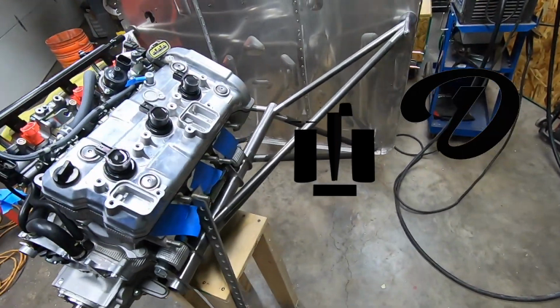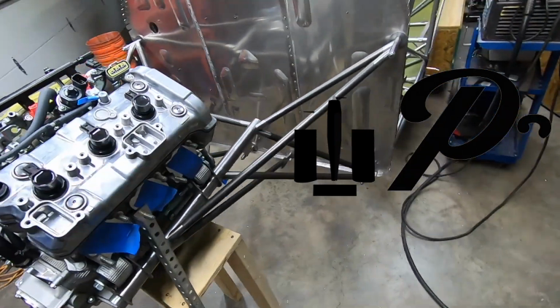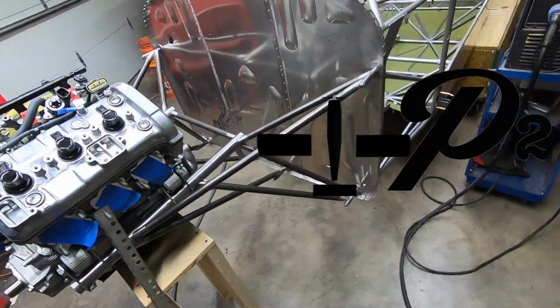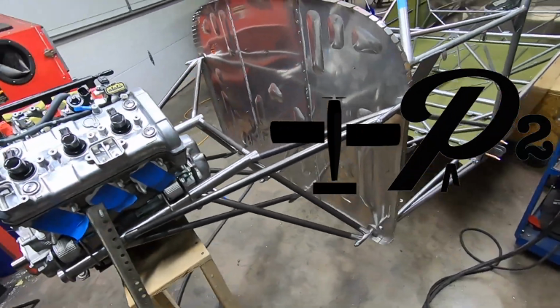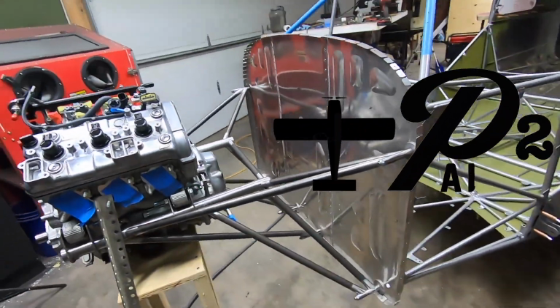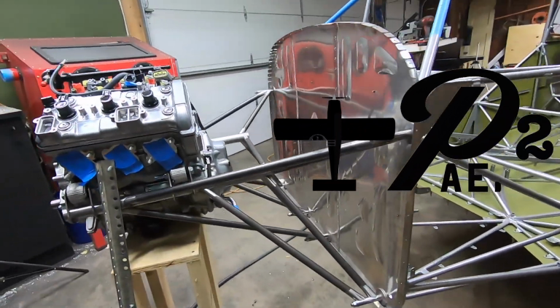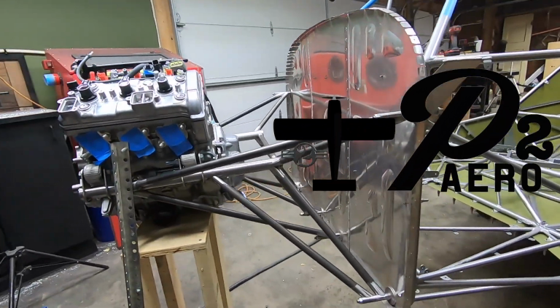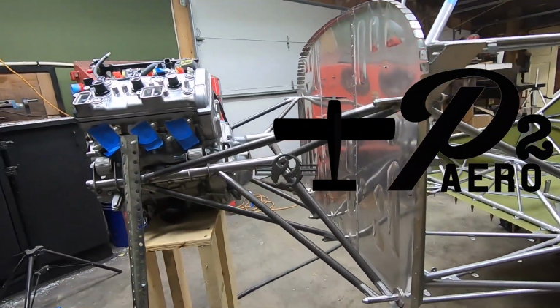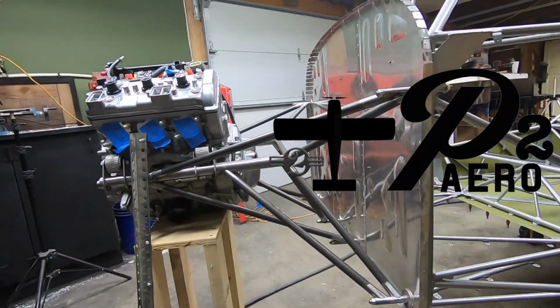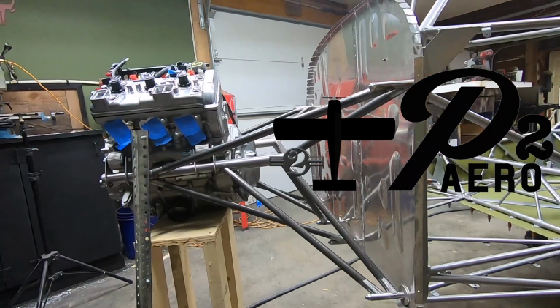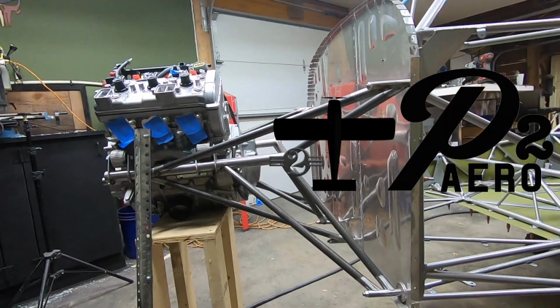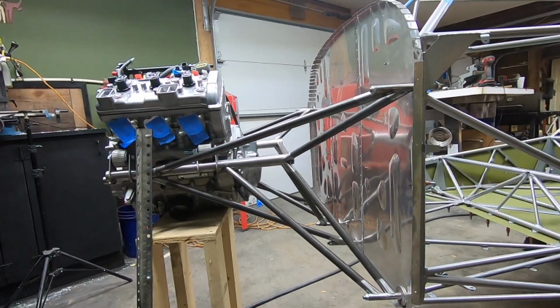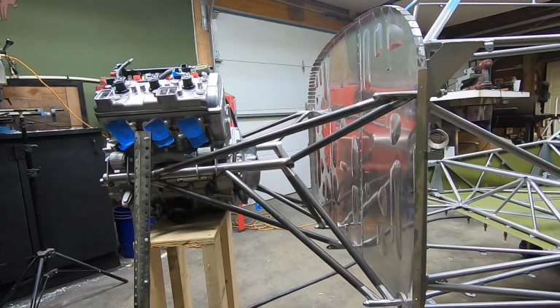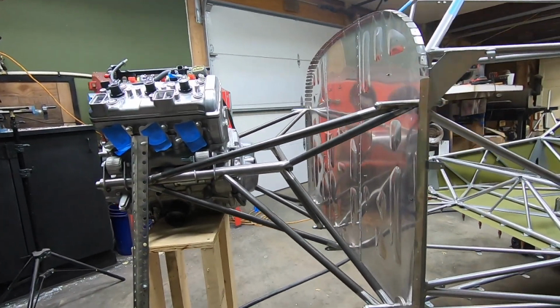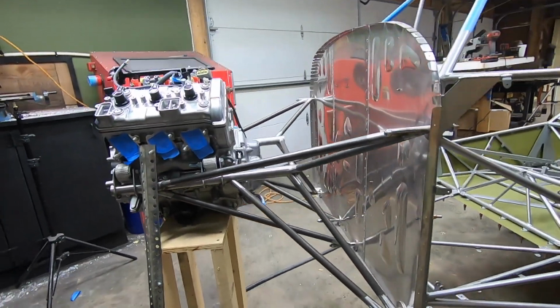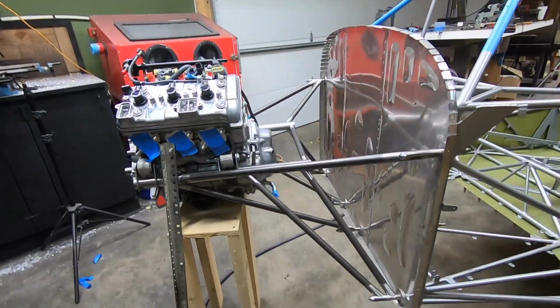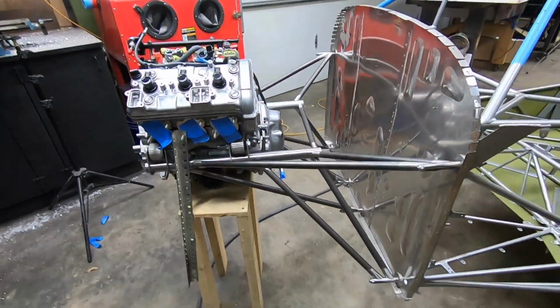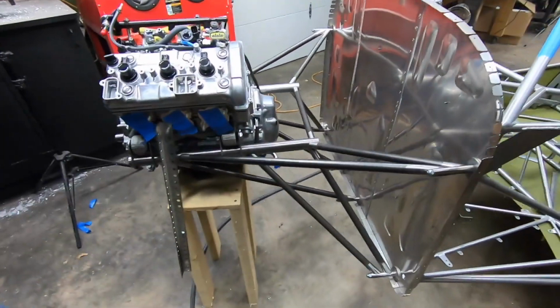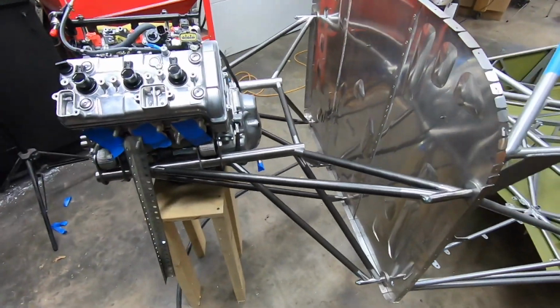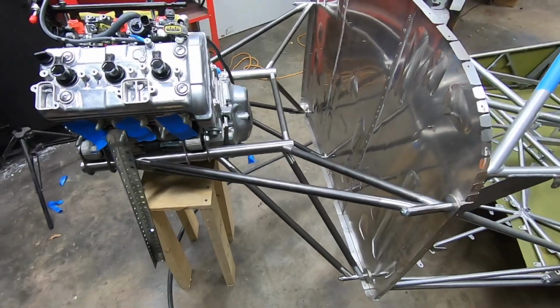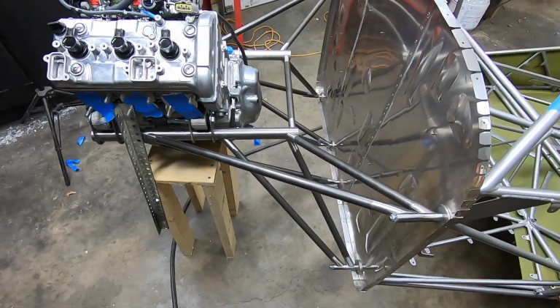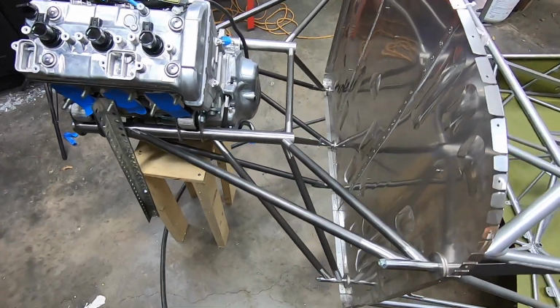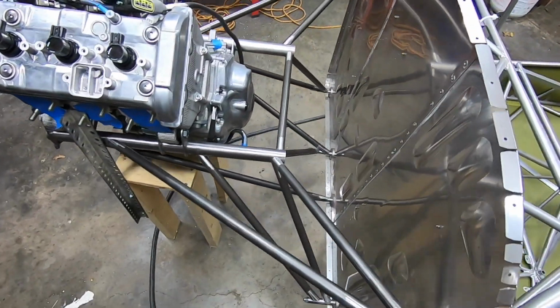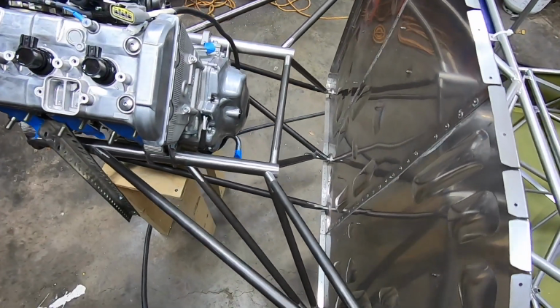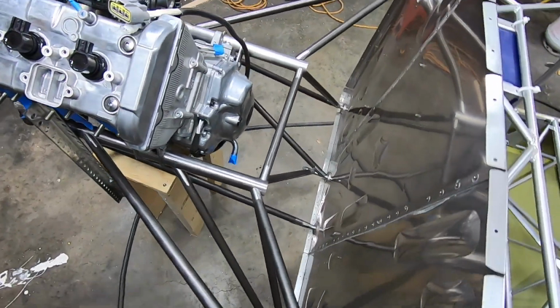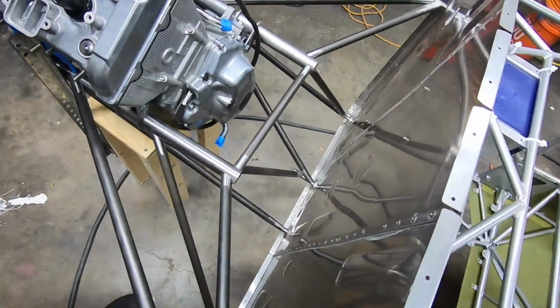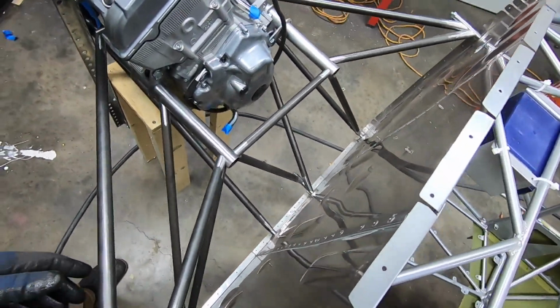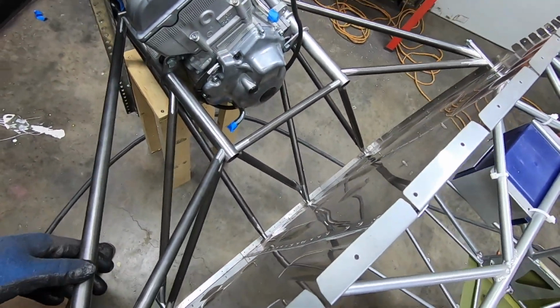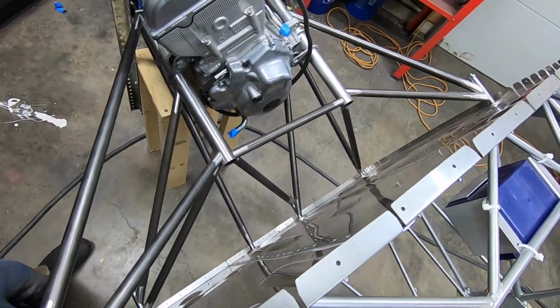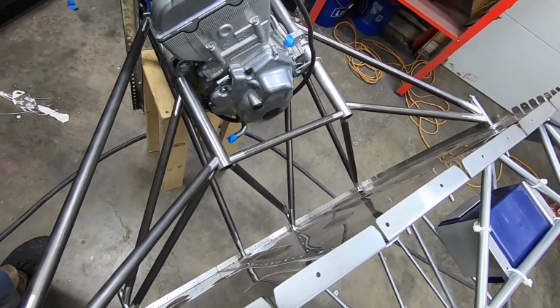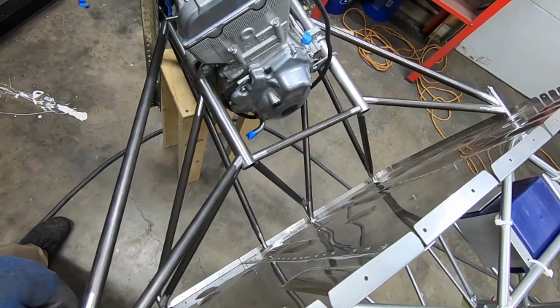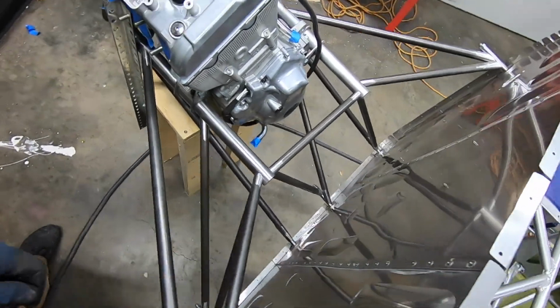Welcome back to P2 Arrow and the Yamaha powered RANS S21 project. Due to some changes in the gearbox design, I've had to redo some of my engine mount design to accommodate. I took this chance to get some footage of the process that I used, since I lost the footage from the original video.